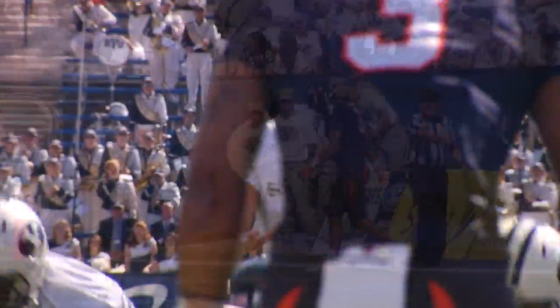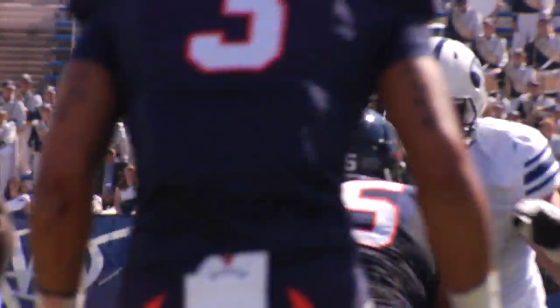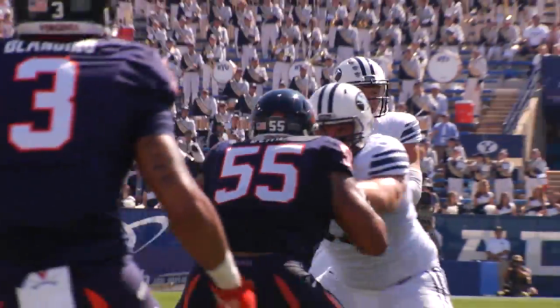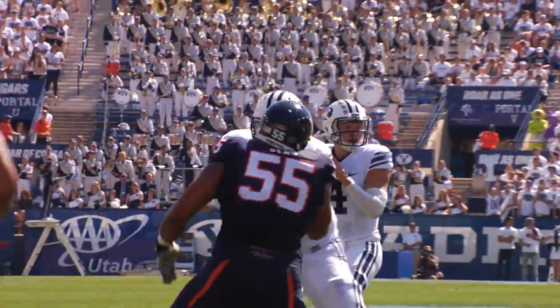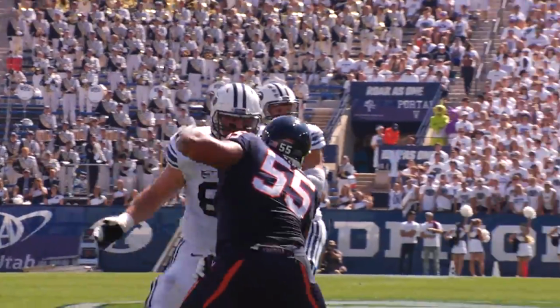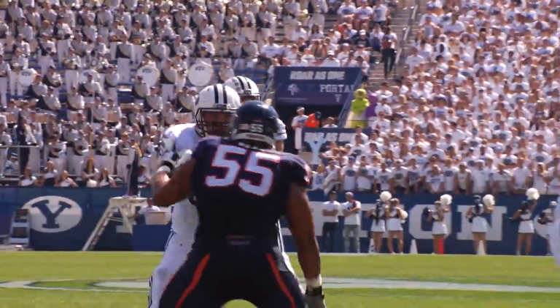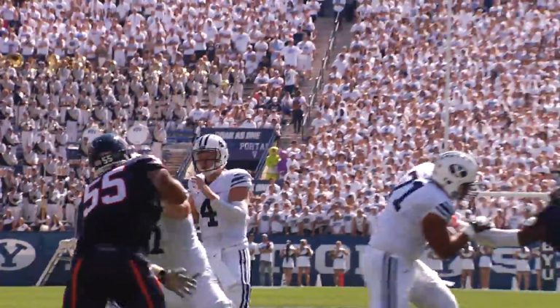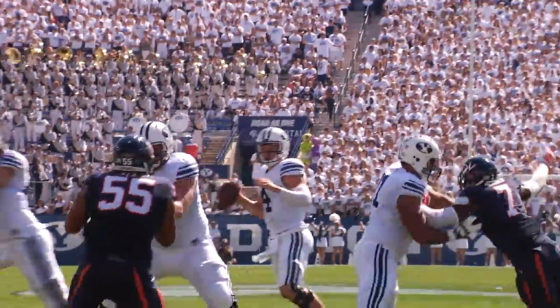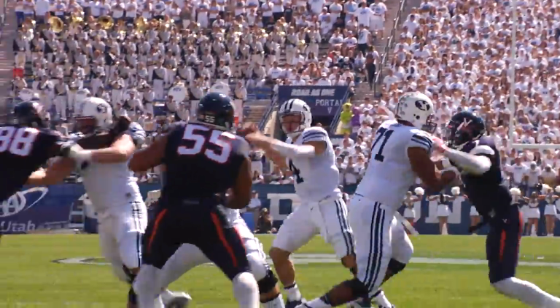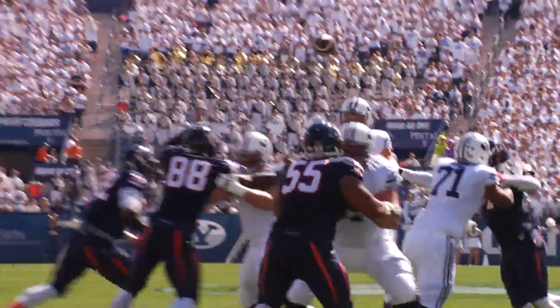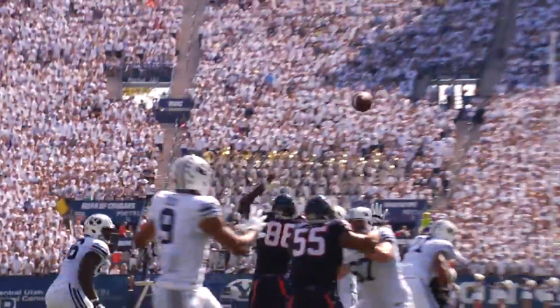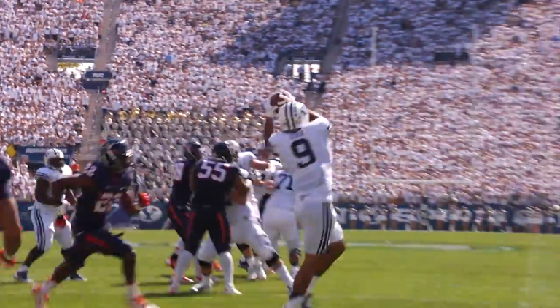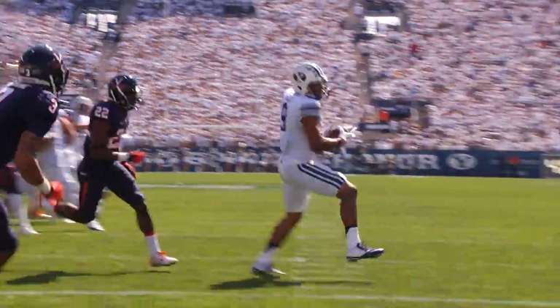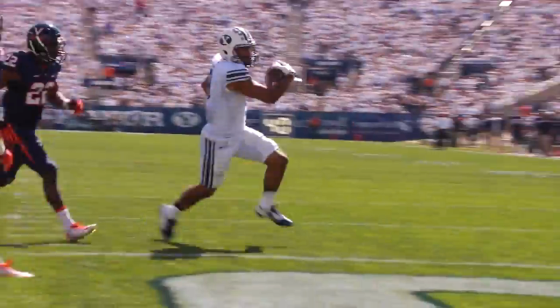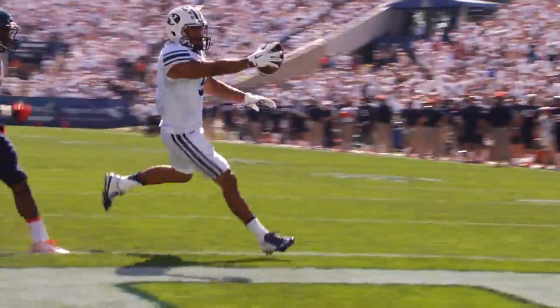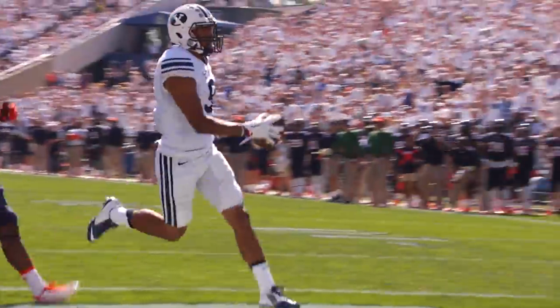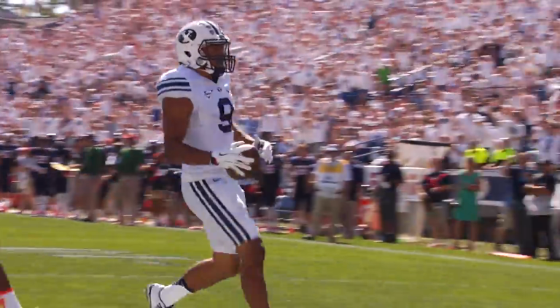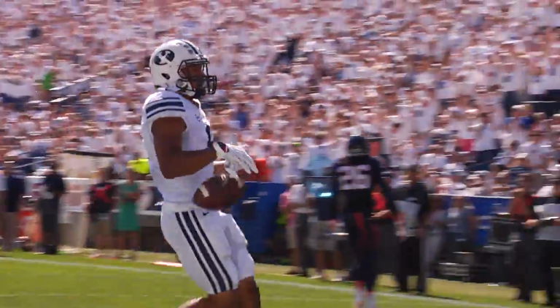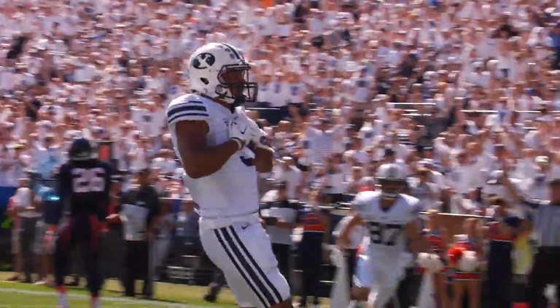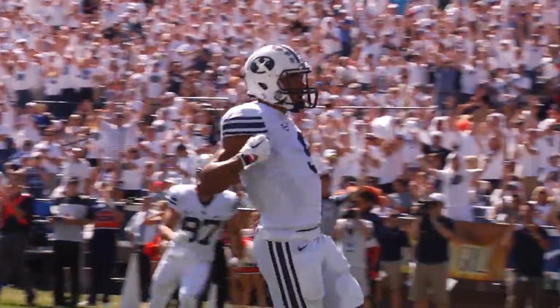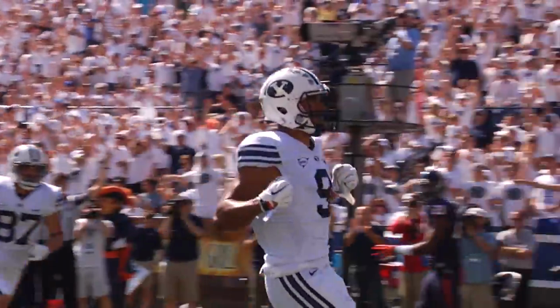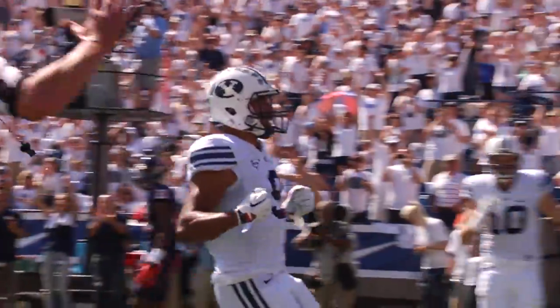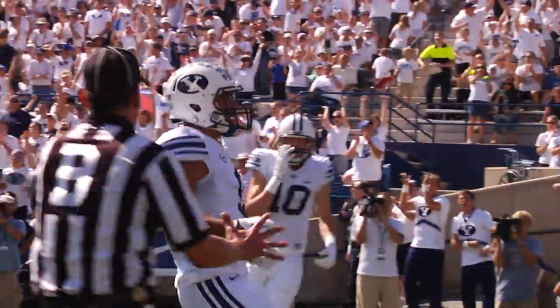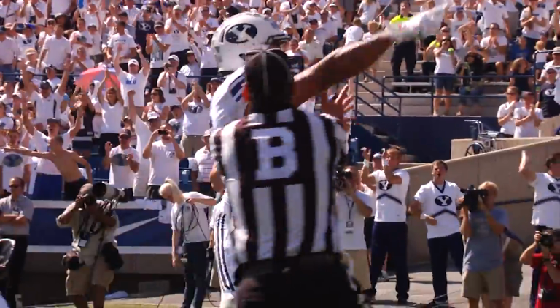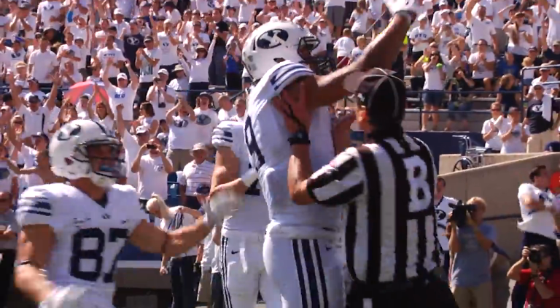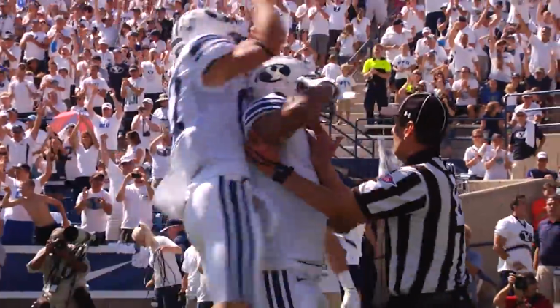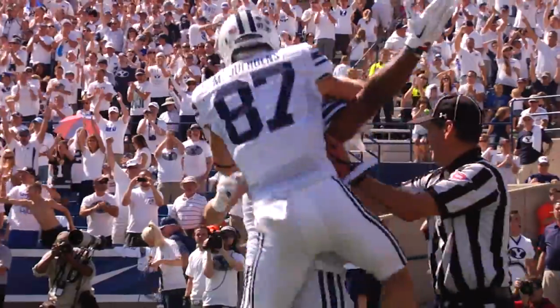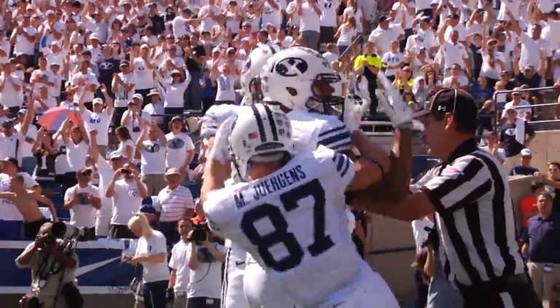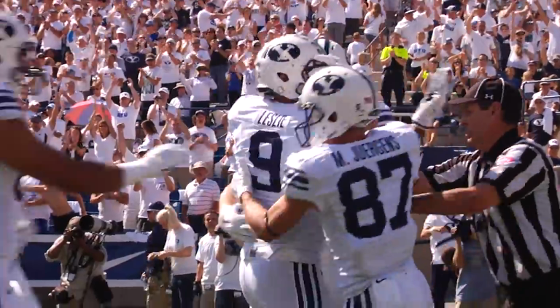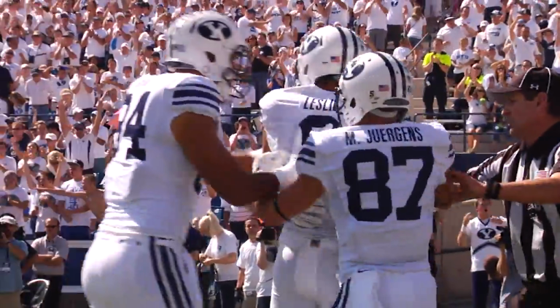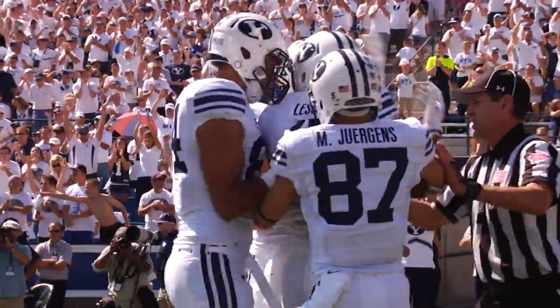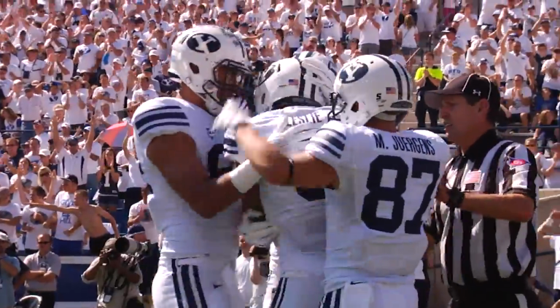Adam Hine to his right in the backfield. Here comes the pressure. He fires over the middle — Touchdown, BYU! It was caught by Leslie on a crossing route.